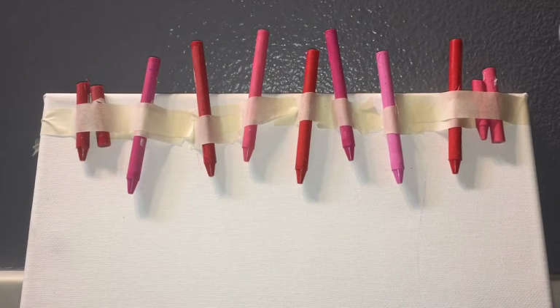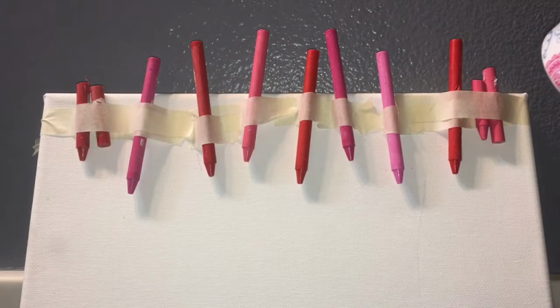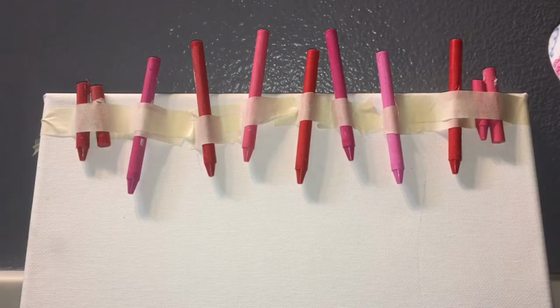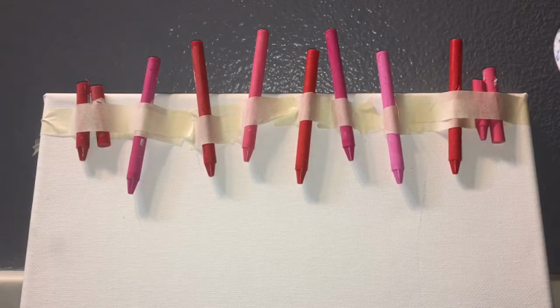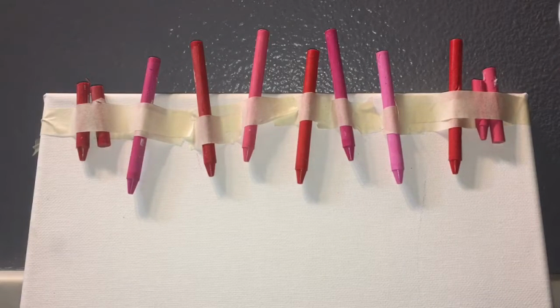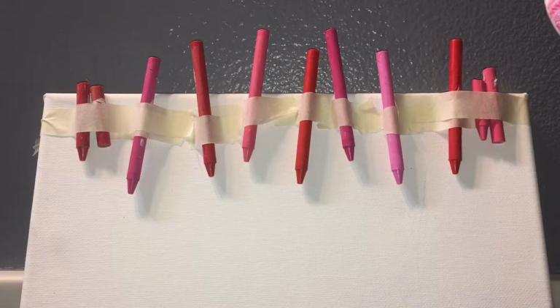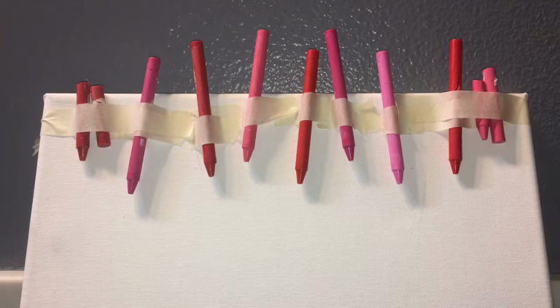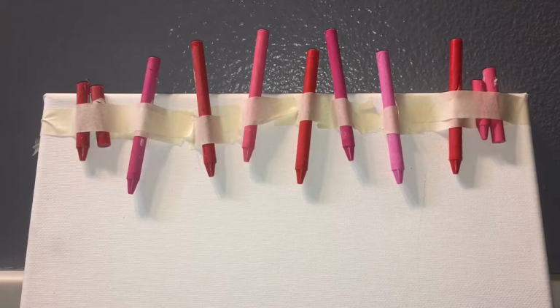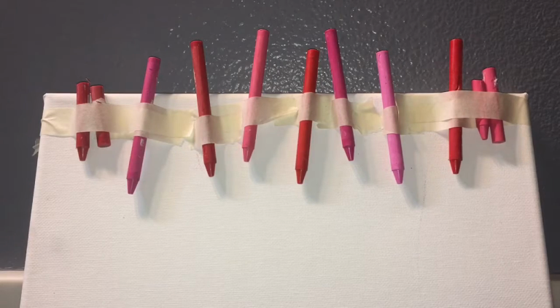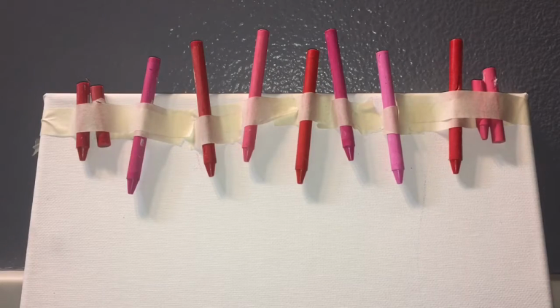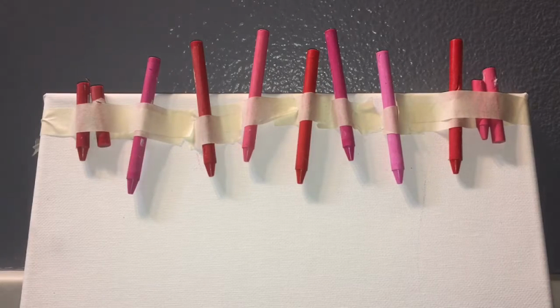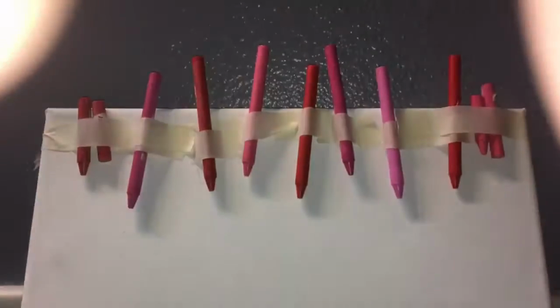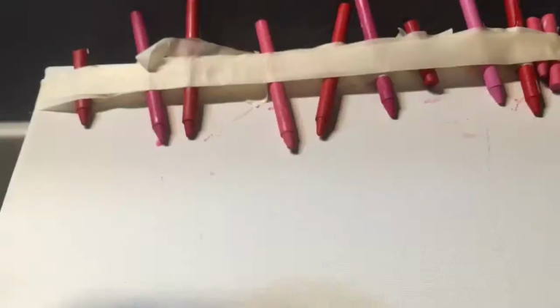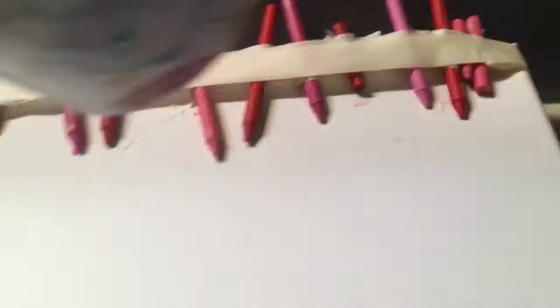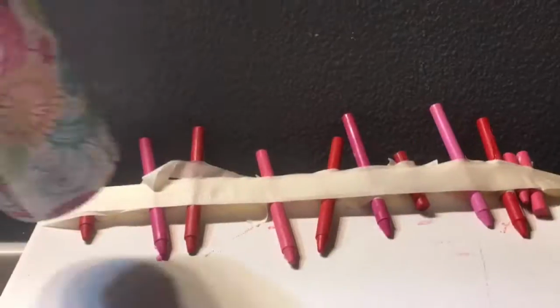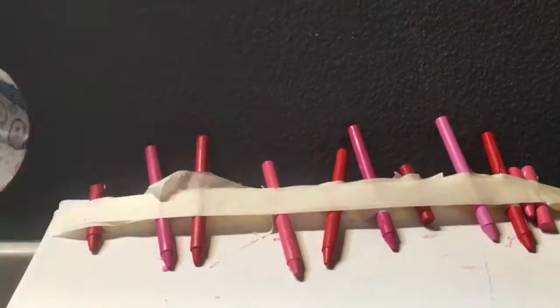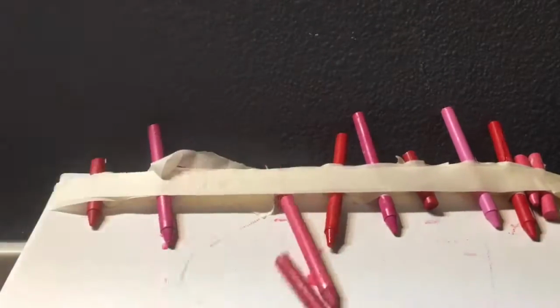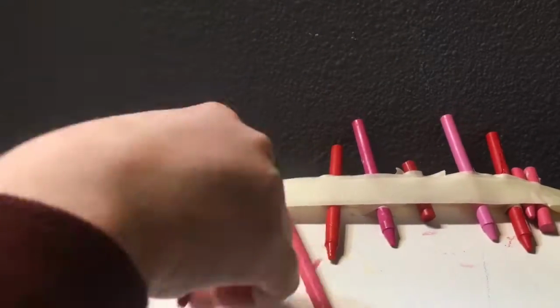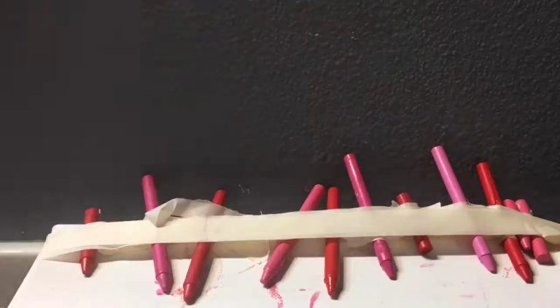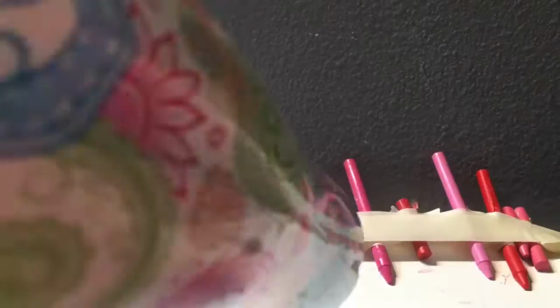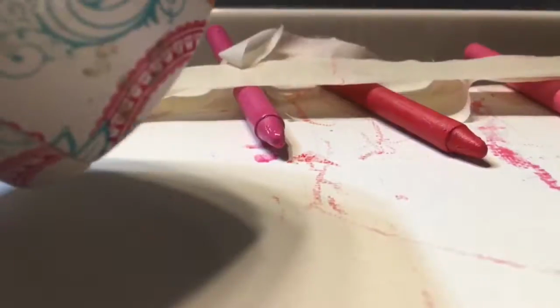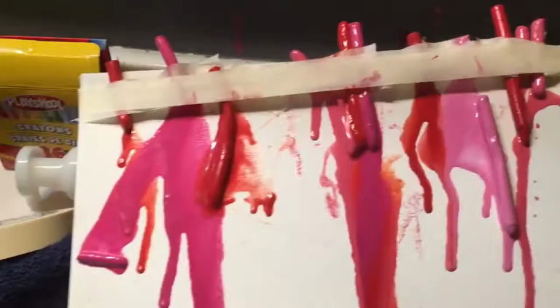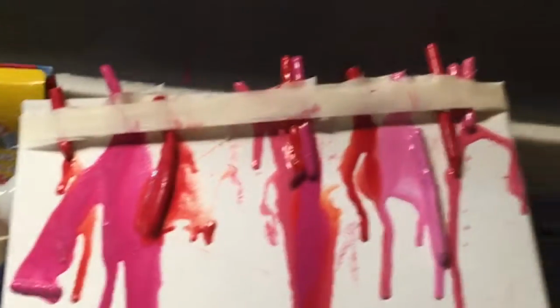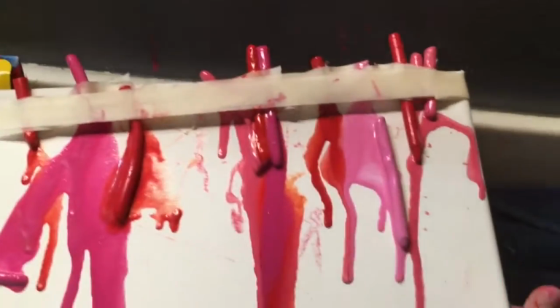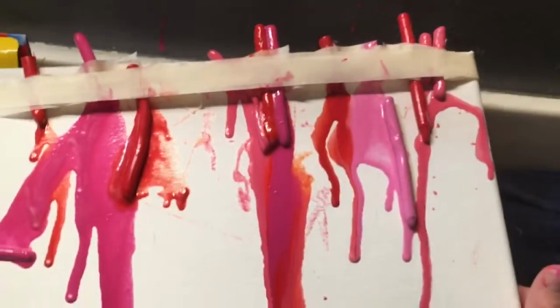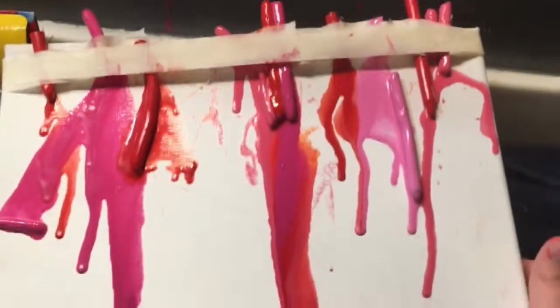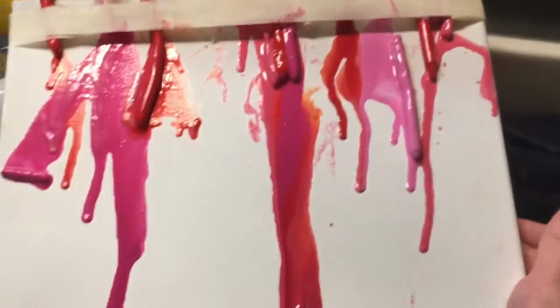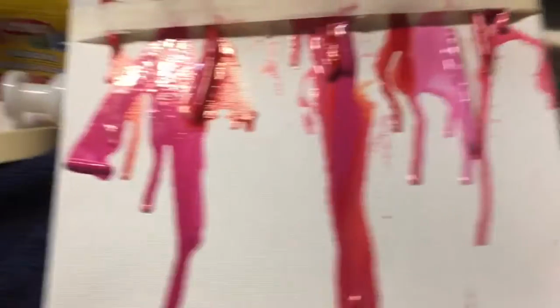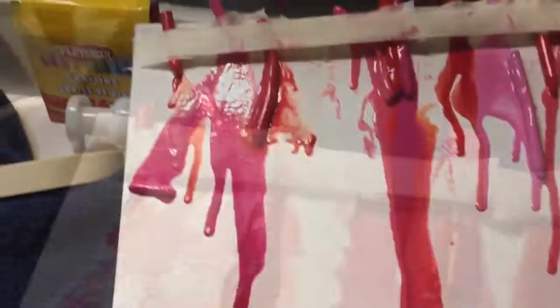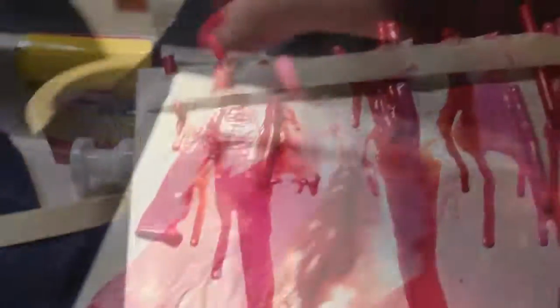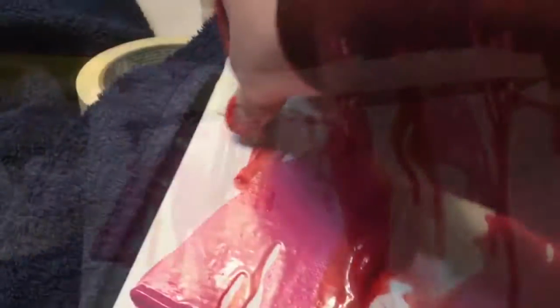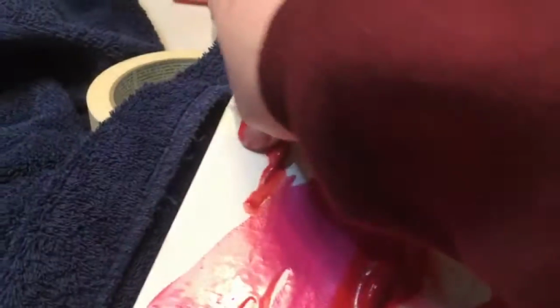So there's what mine looks like. And I'm just blow drying it — see, some of them kind of came off, but there it looks like in the middle of the process.